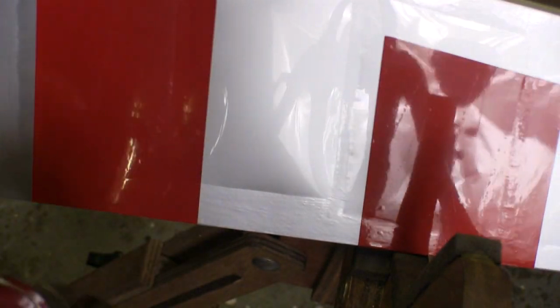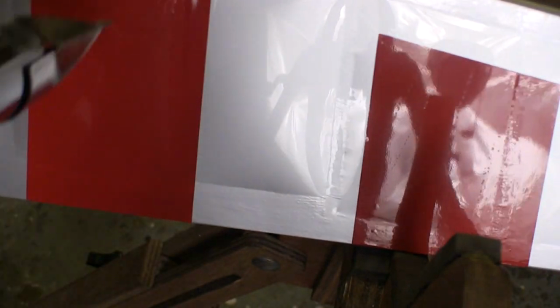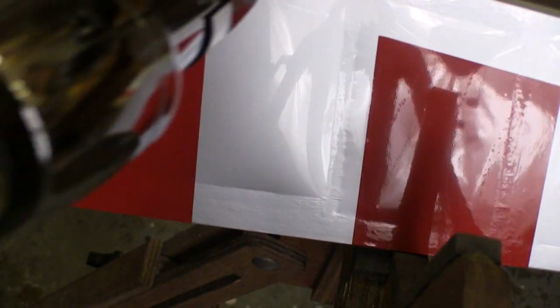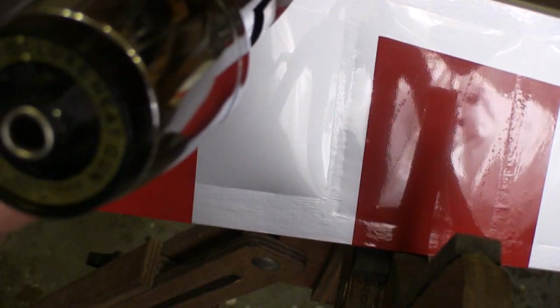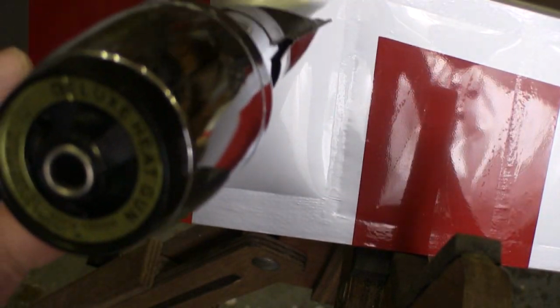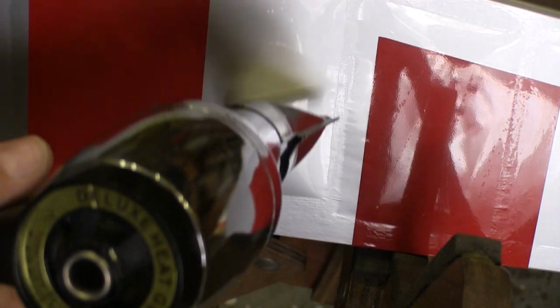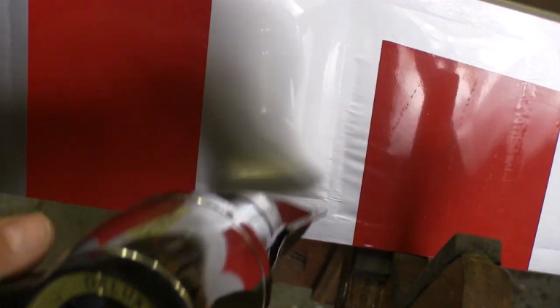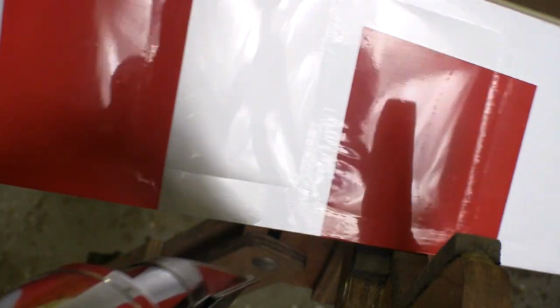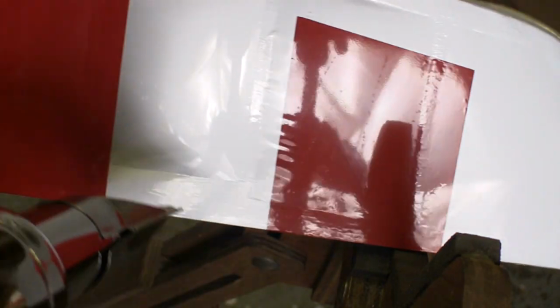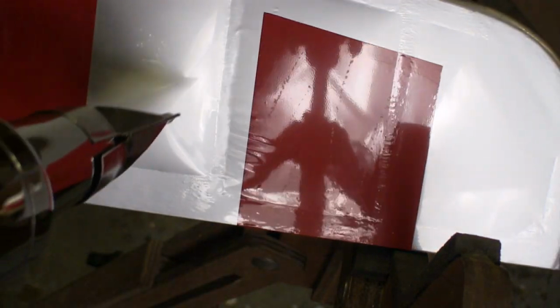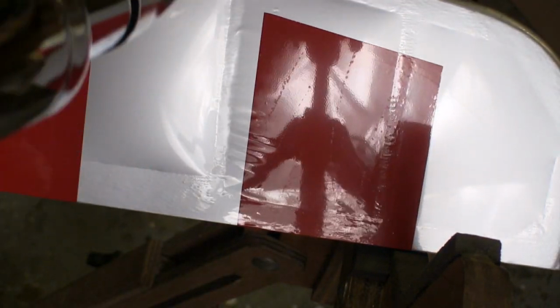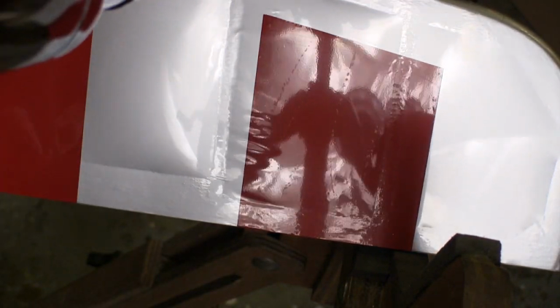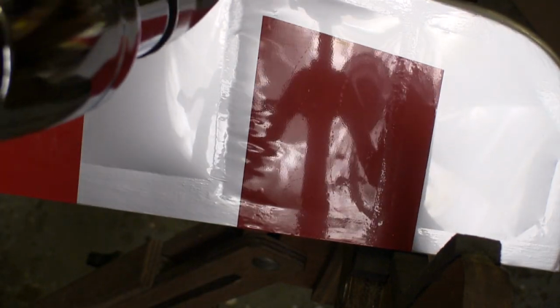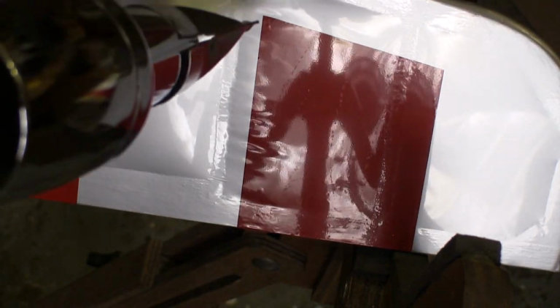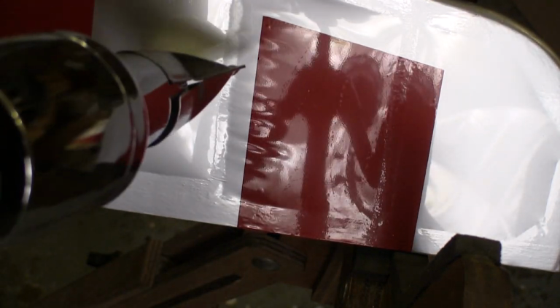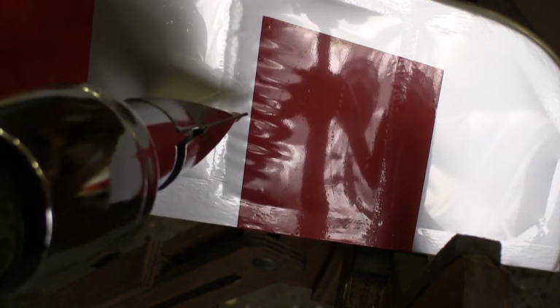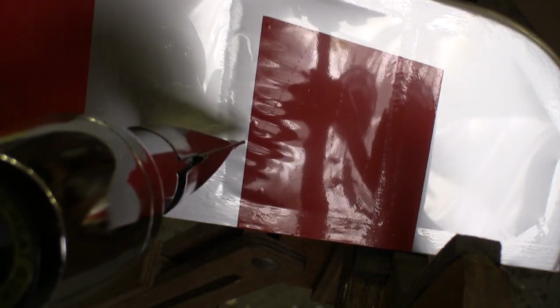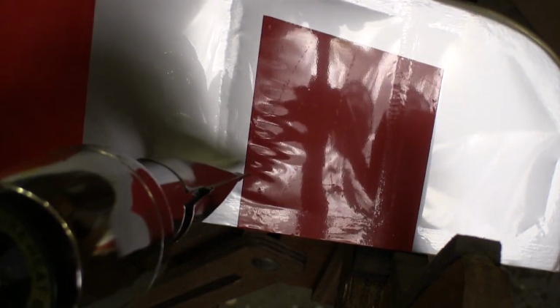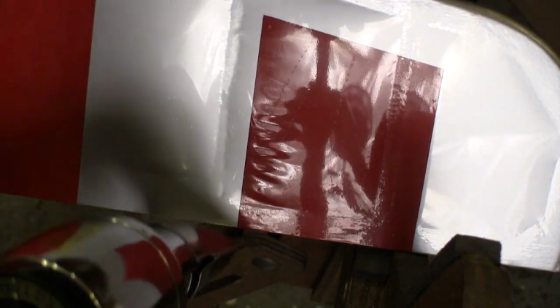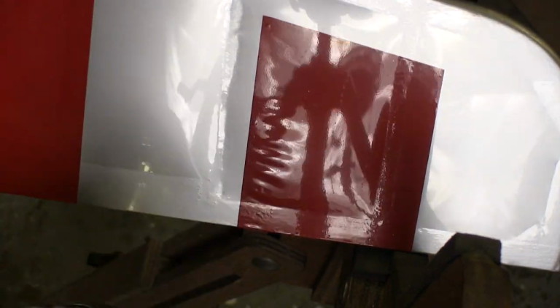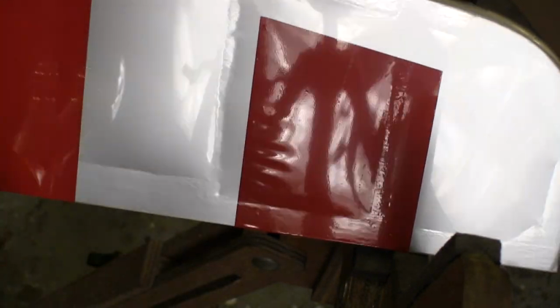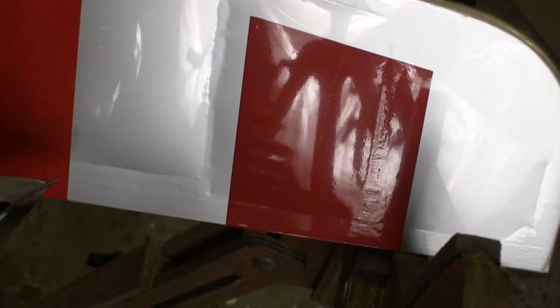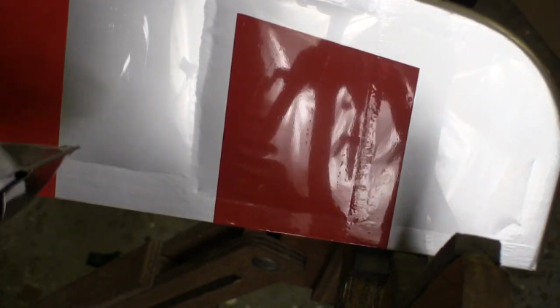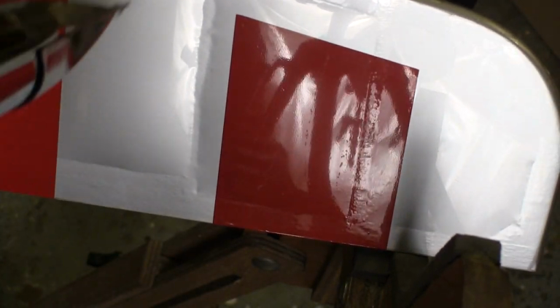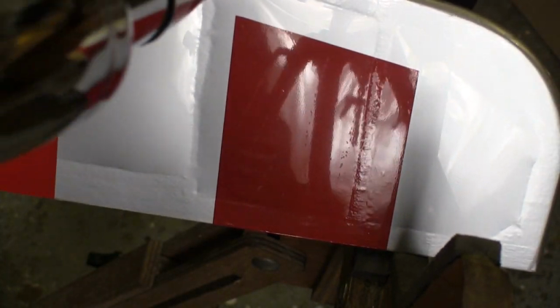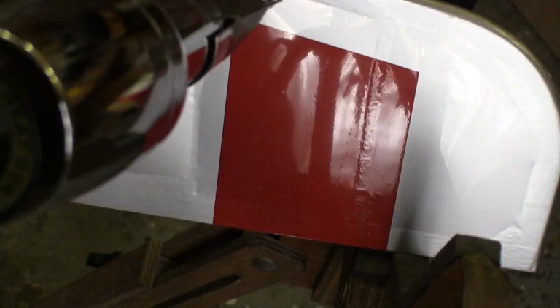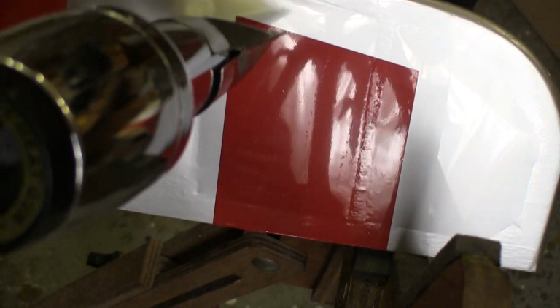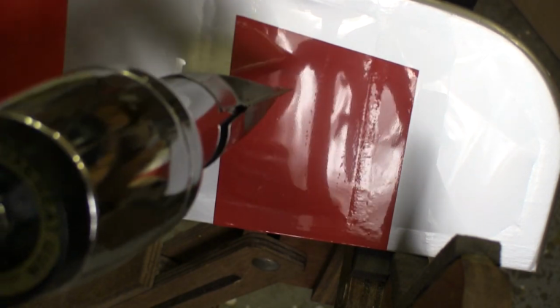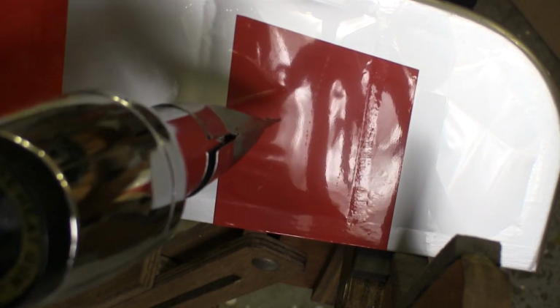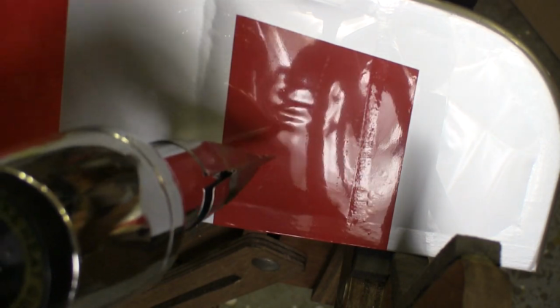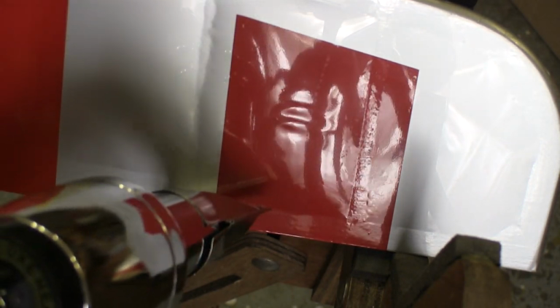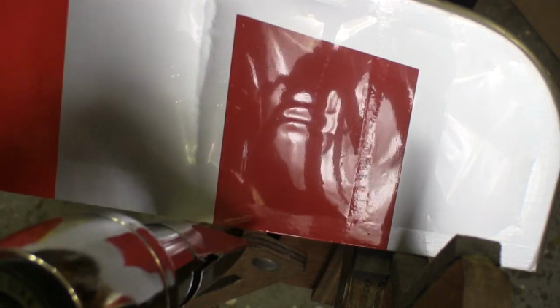I'll try shrinking it down and letting it cool first to see if that pillow effect goes away. If it doesn't, then I'll go back and poke a hole and re-shrink it.